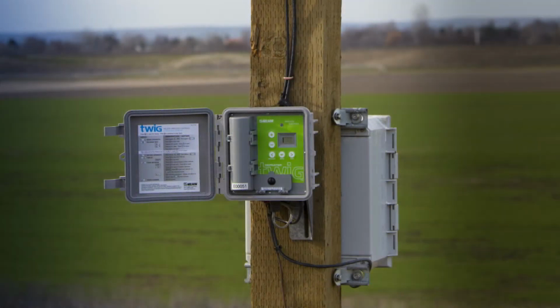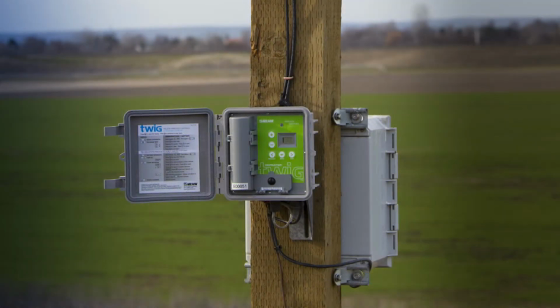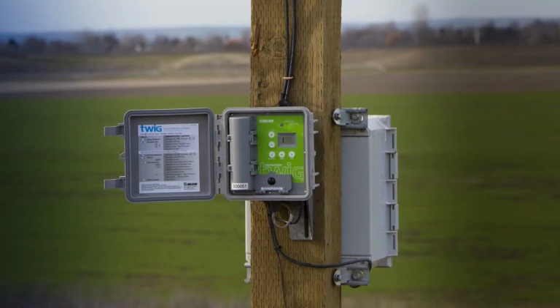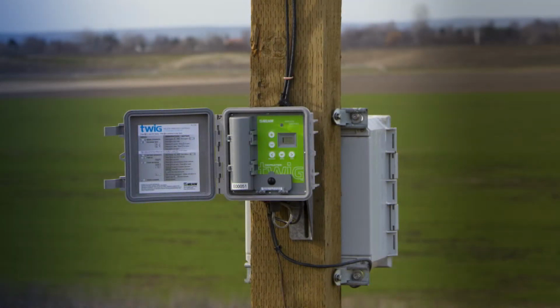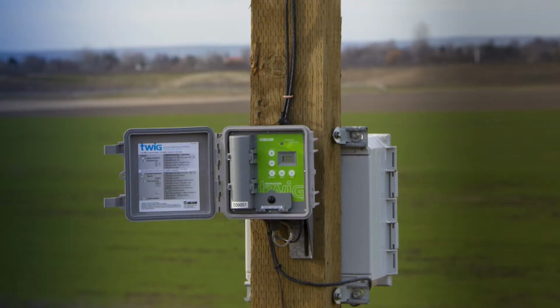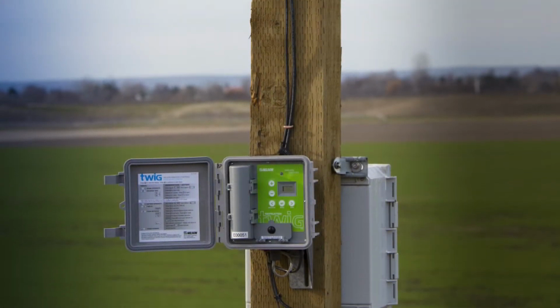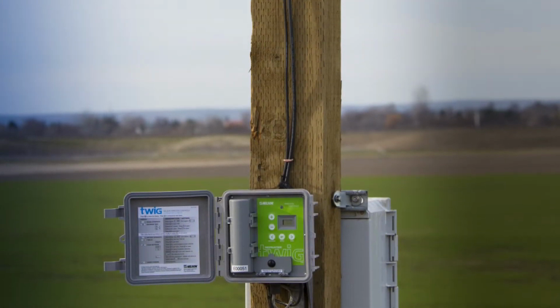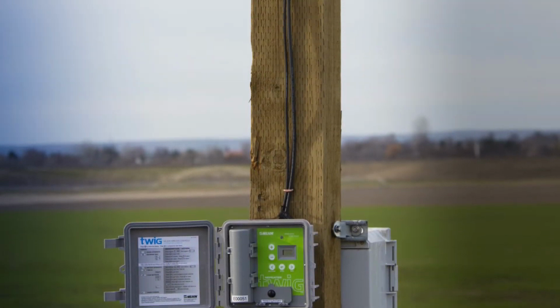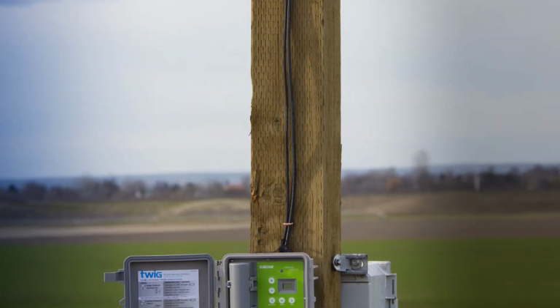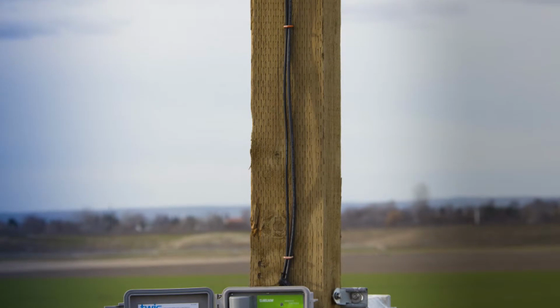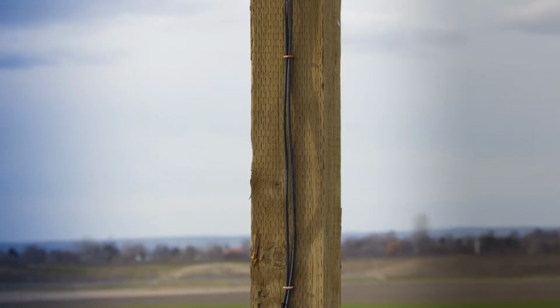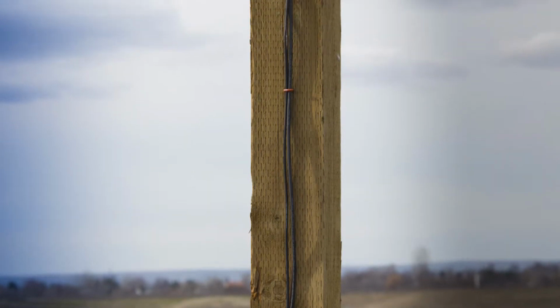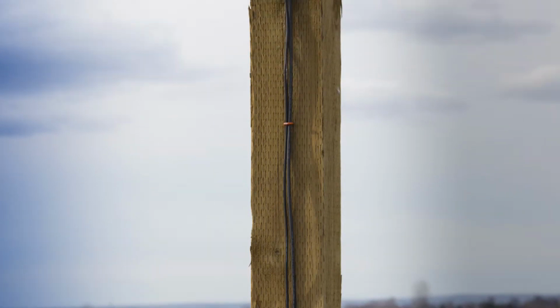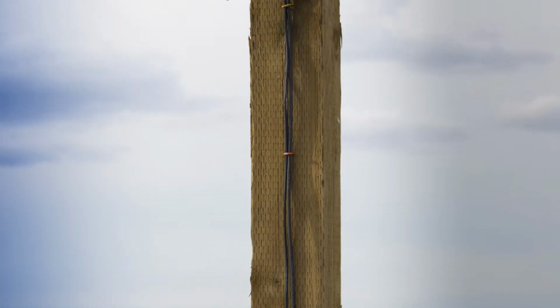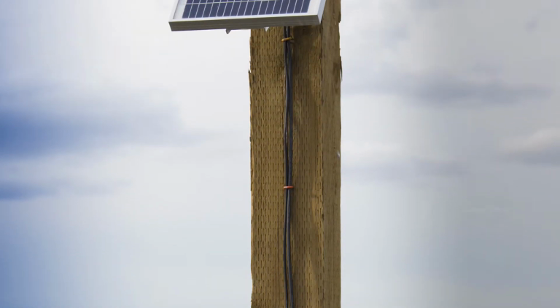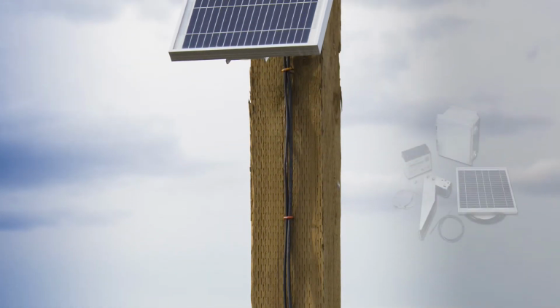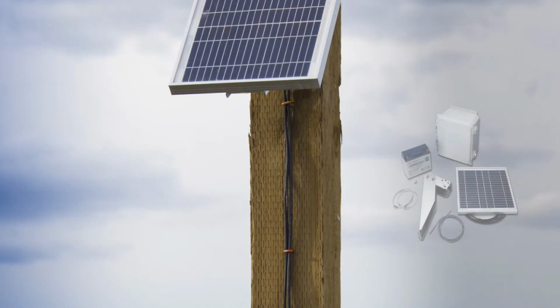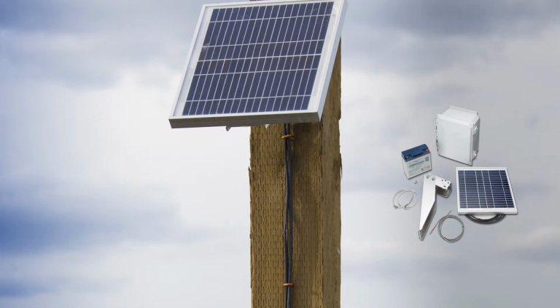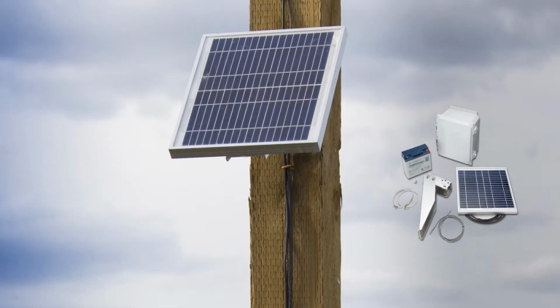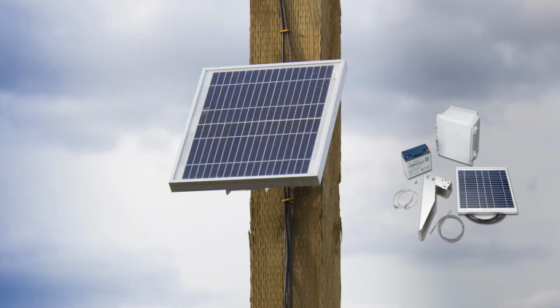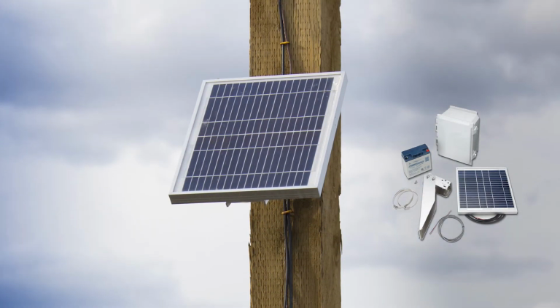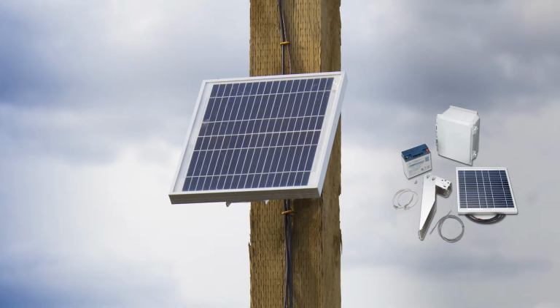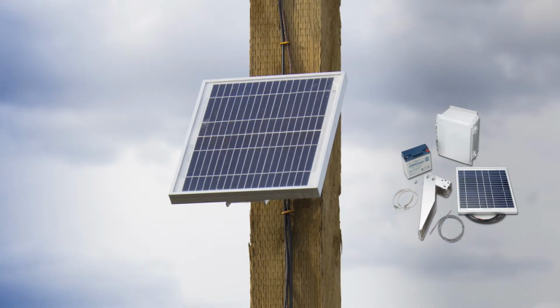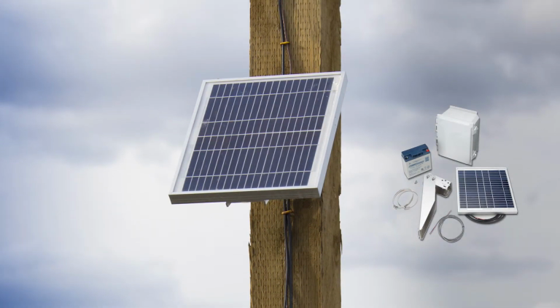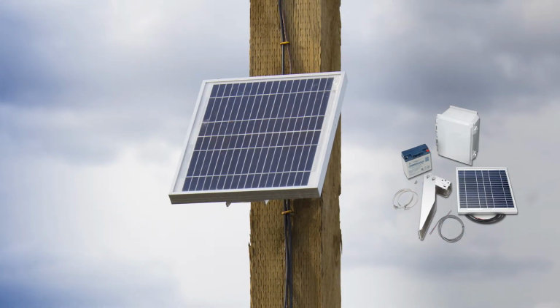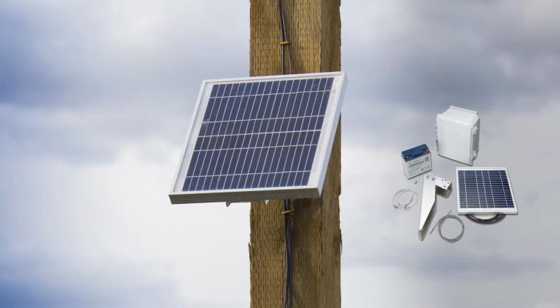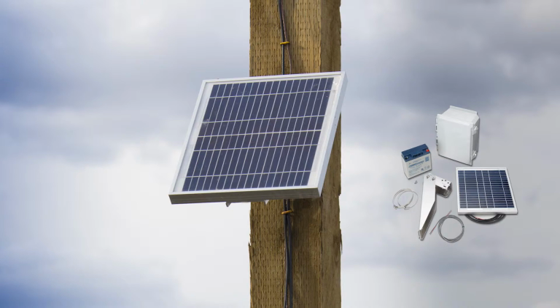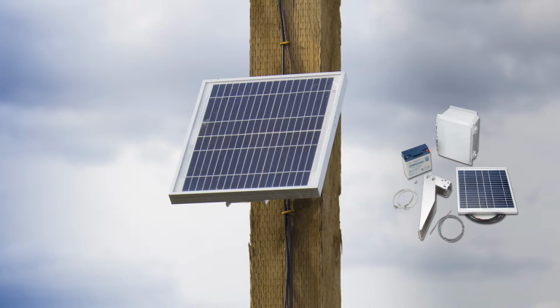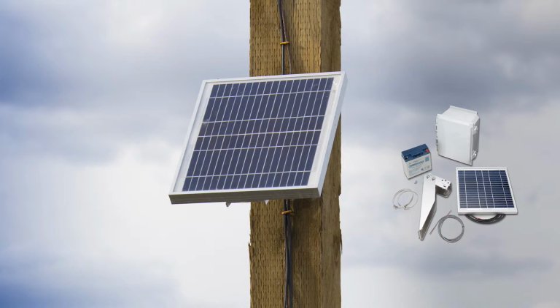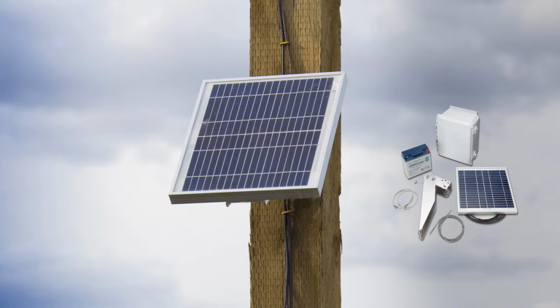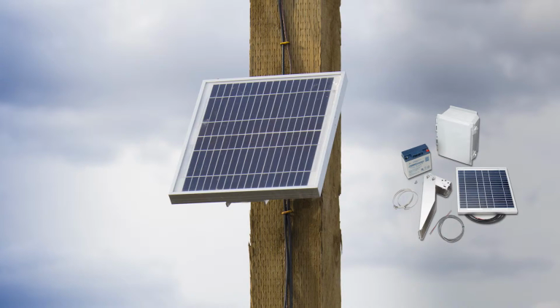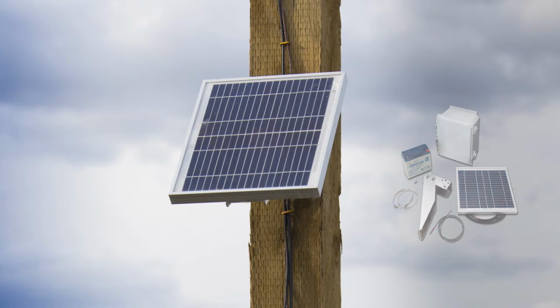A 110 volt AC or 12 volt DC battery is used to power the Repeater, and a solar kit containing hookup cables is provided so that the Repeater can be located most effectively.